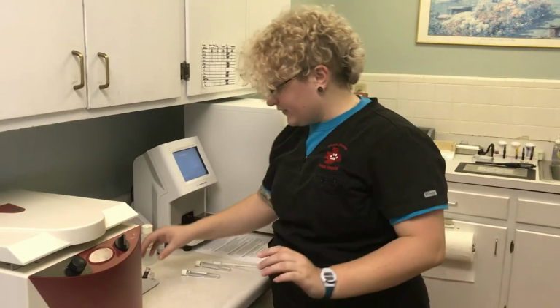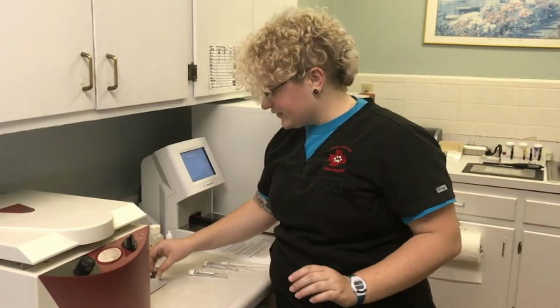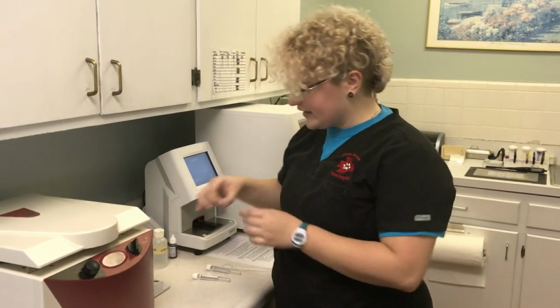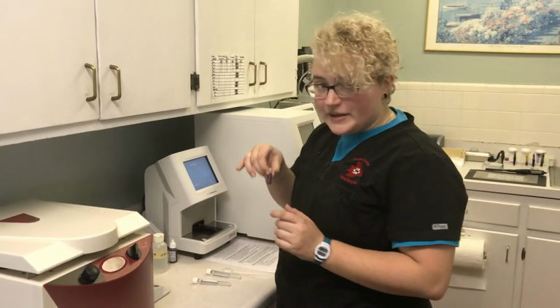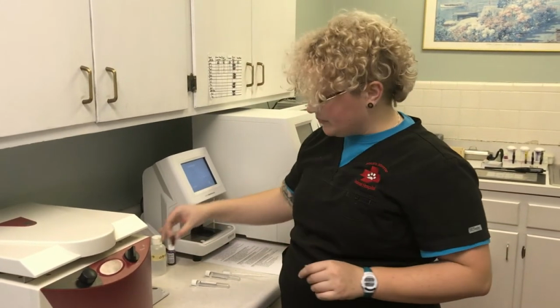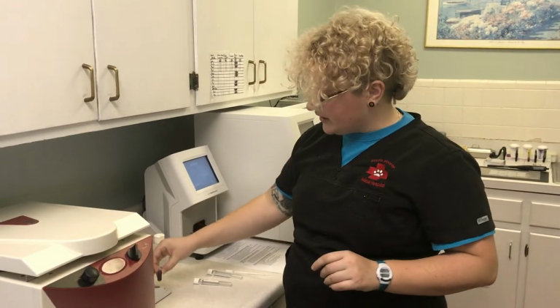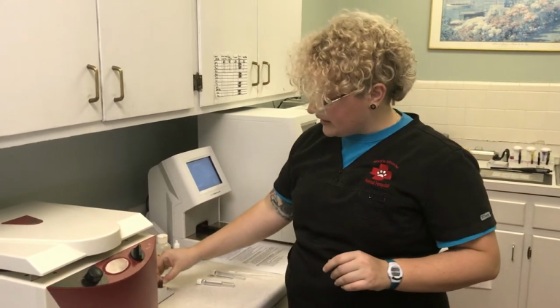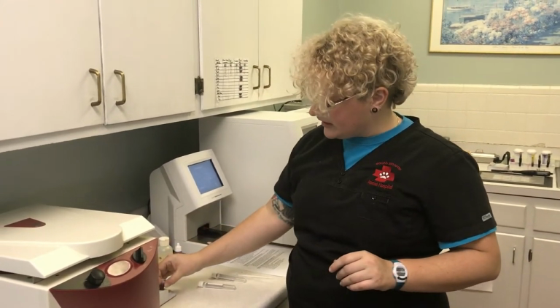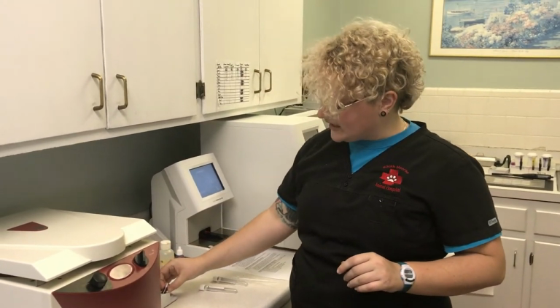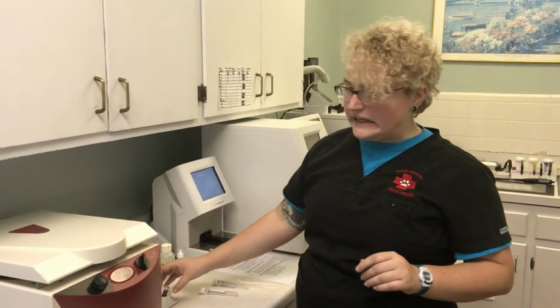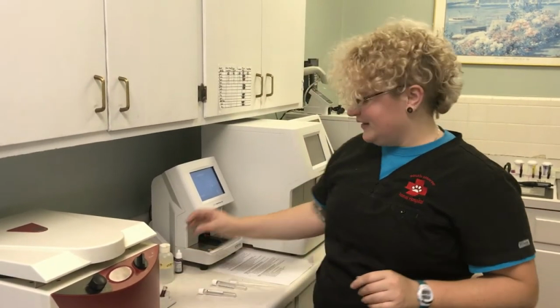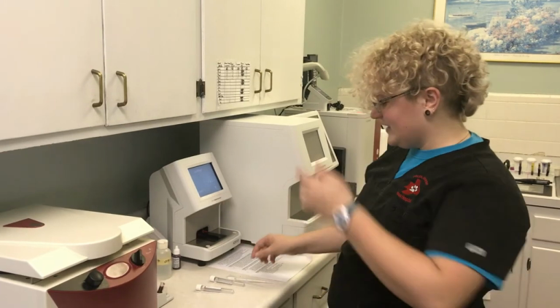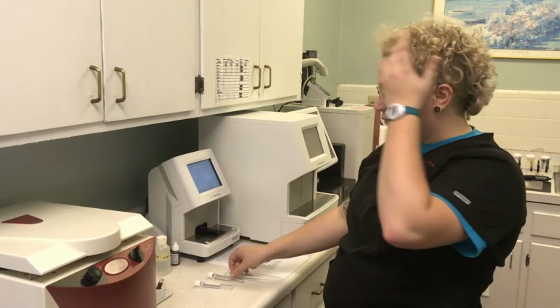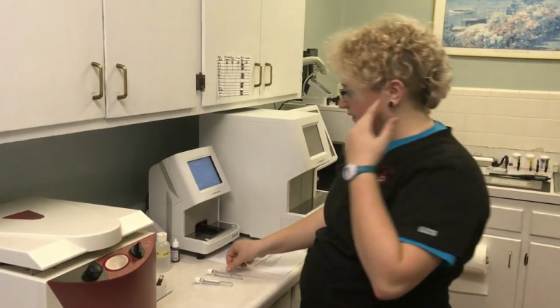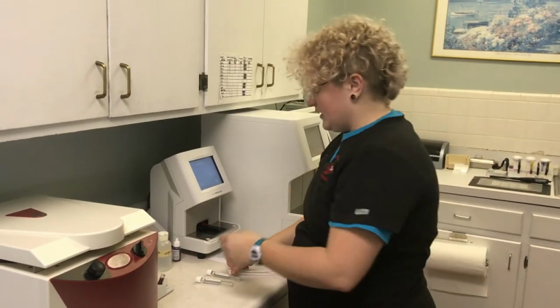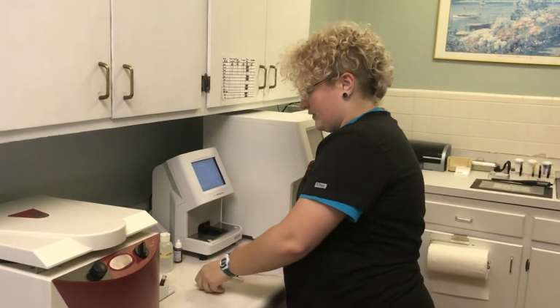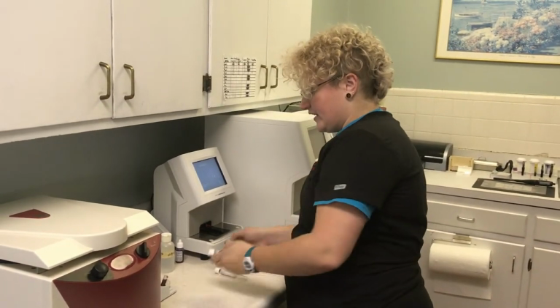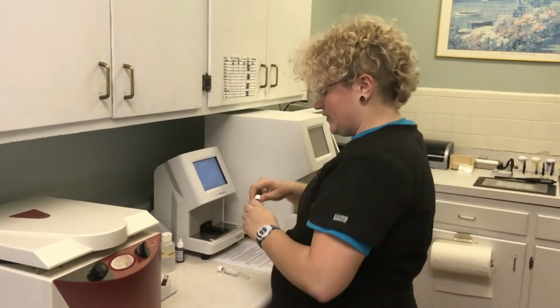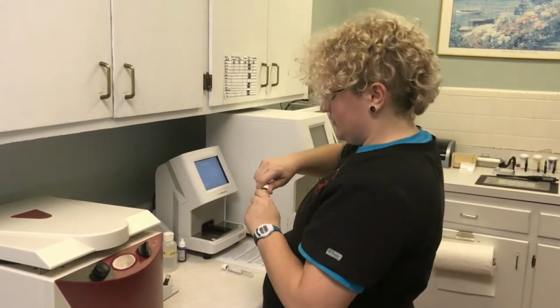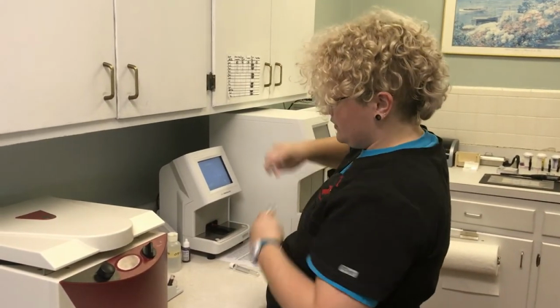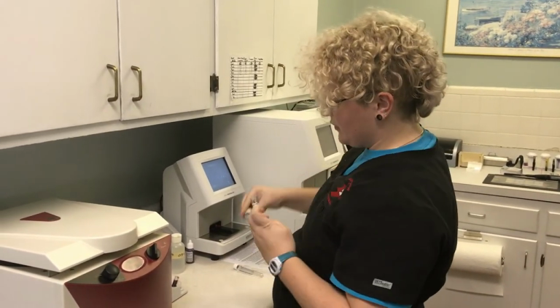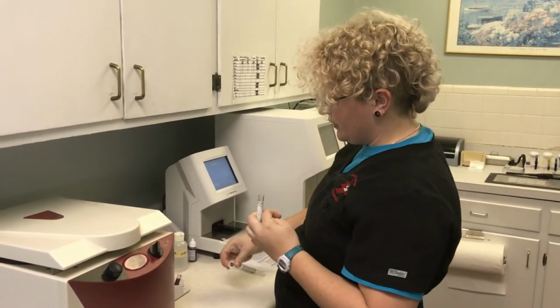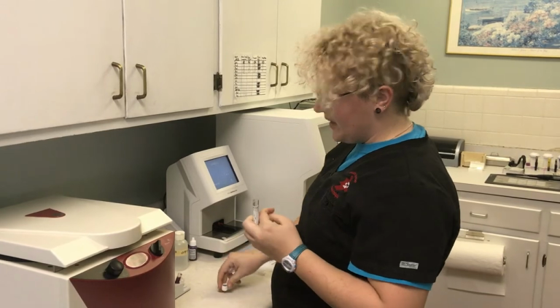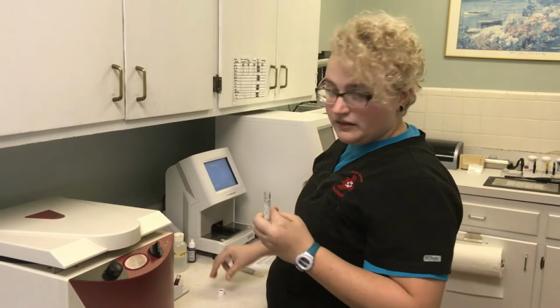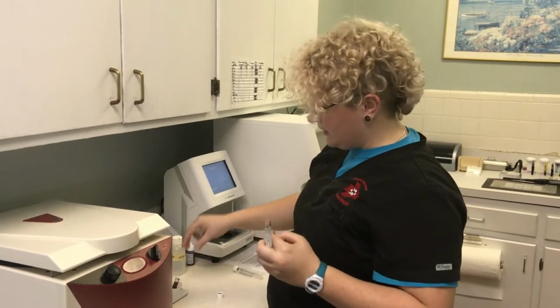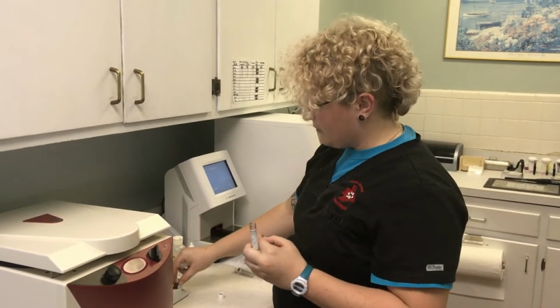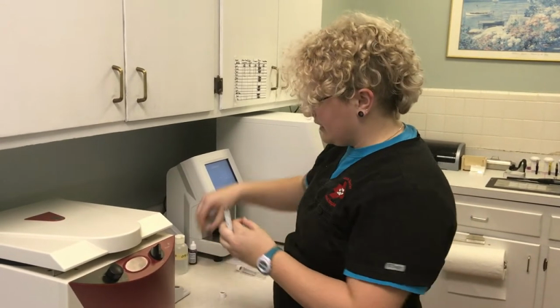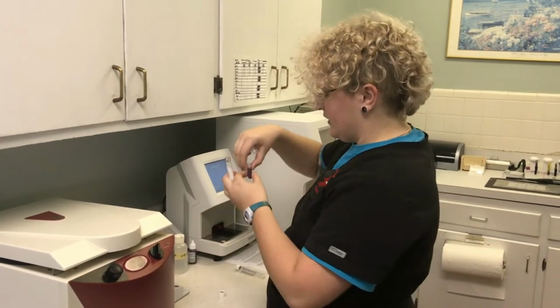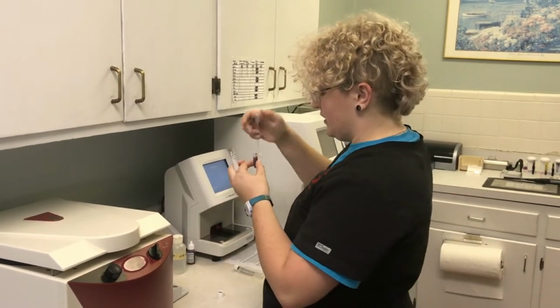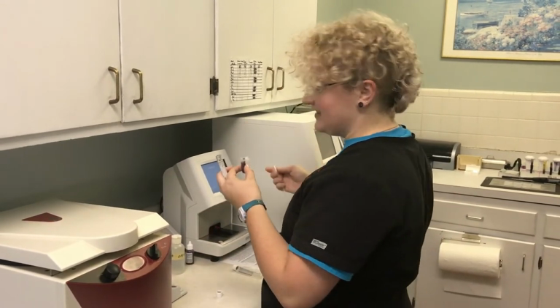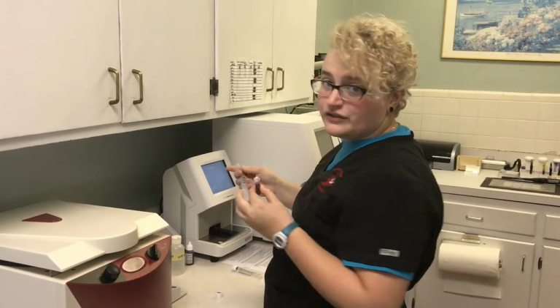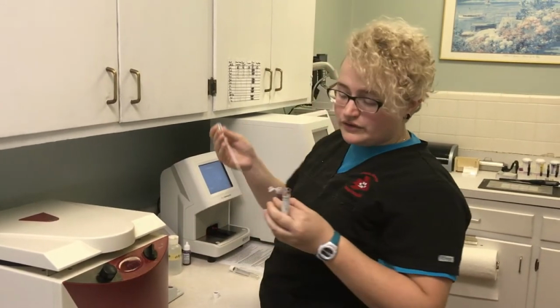First things first, I have 1 mL of blood anticoagulated with heparin. The first thing I'm going to do is pull 1 mL of my anticoagulated blood and place it in the centrifuge tube.